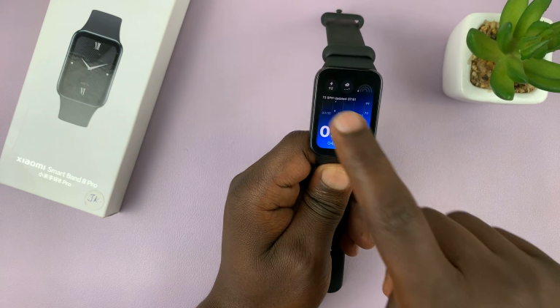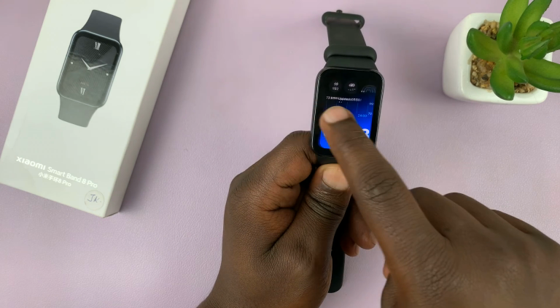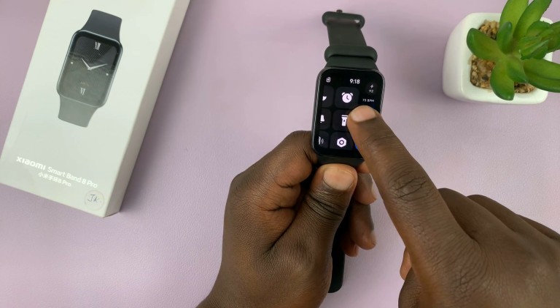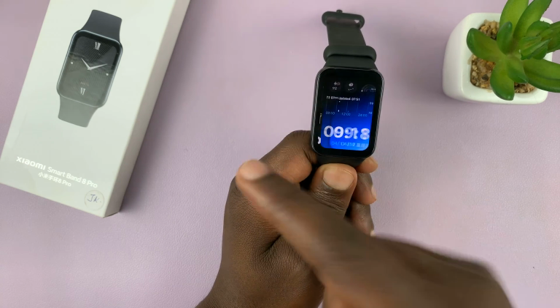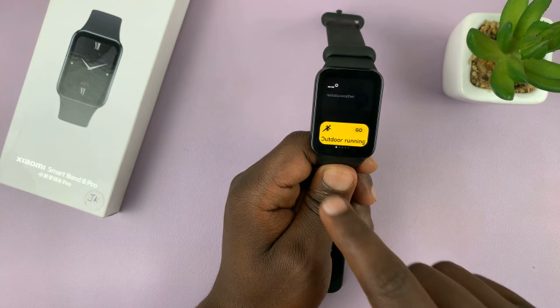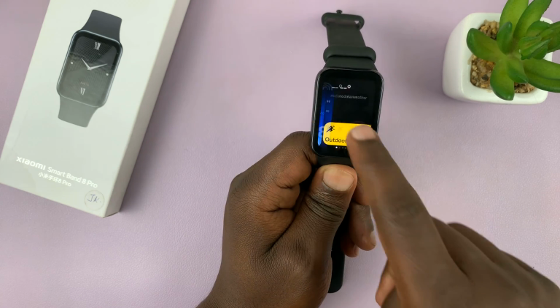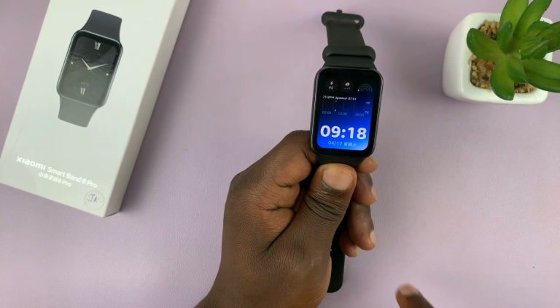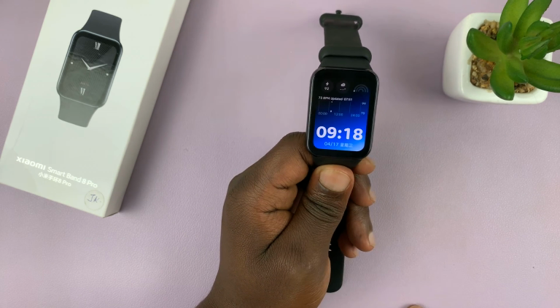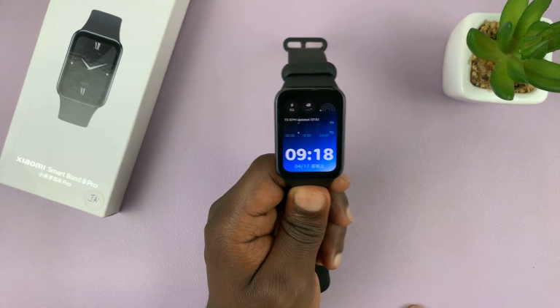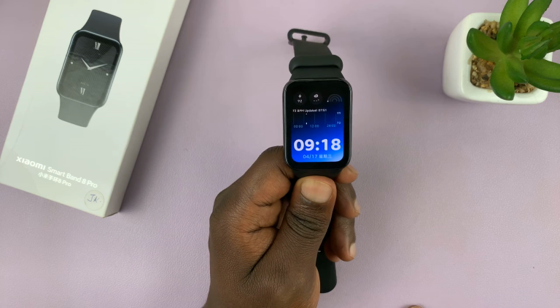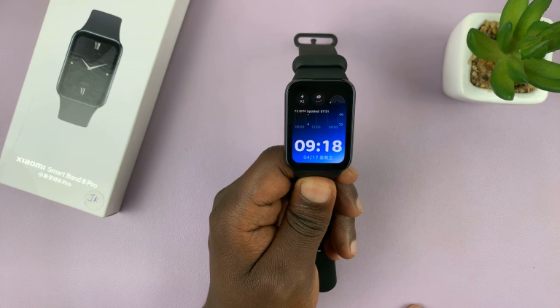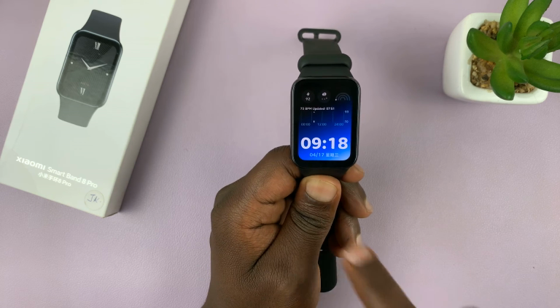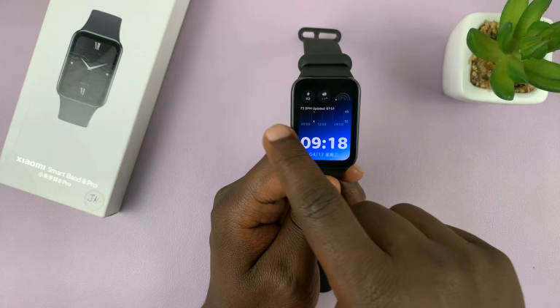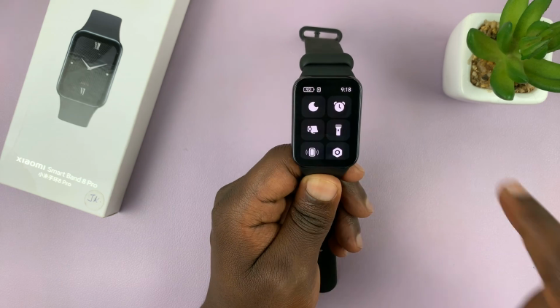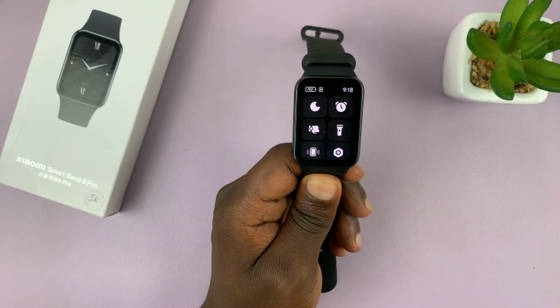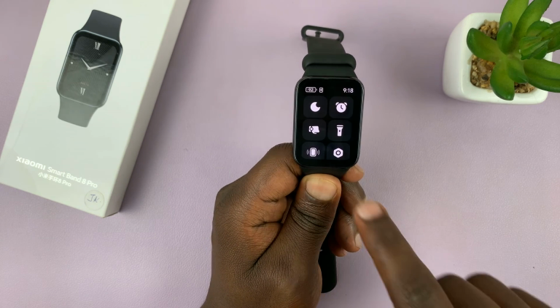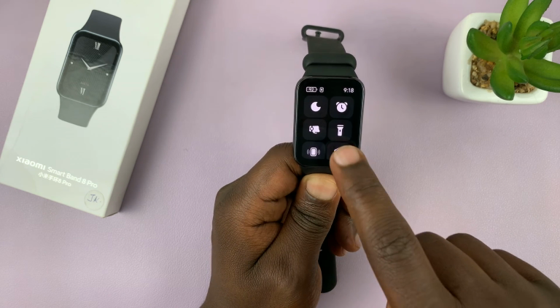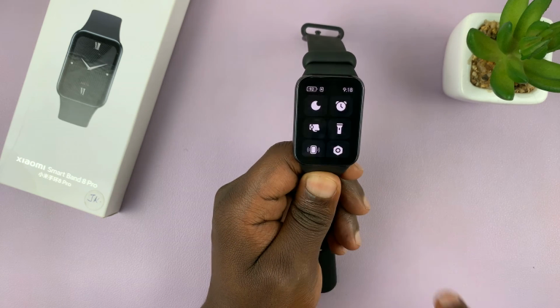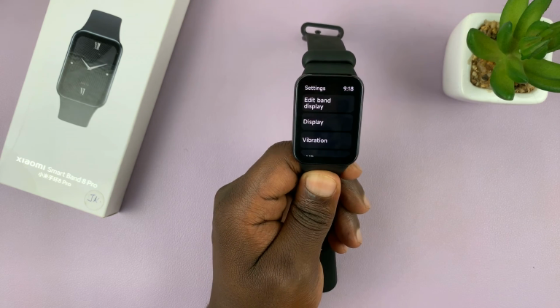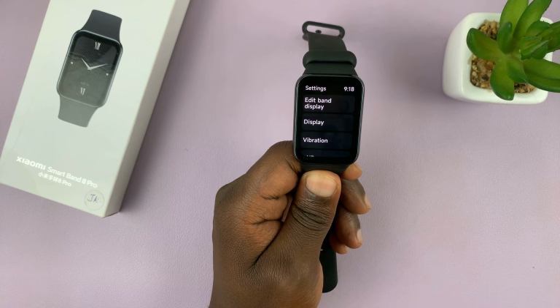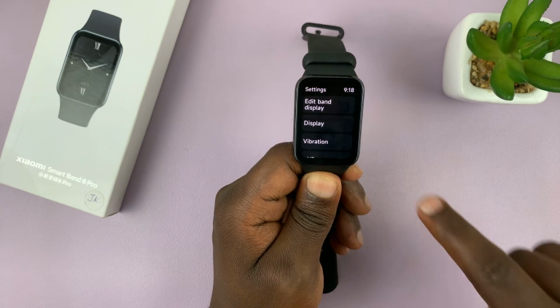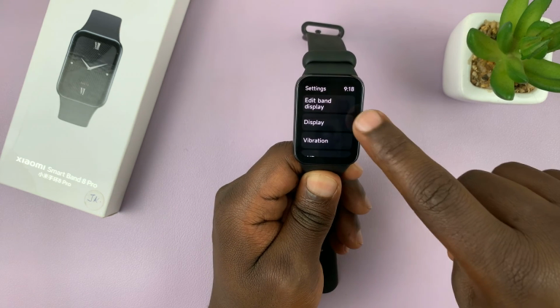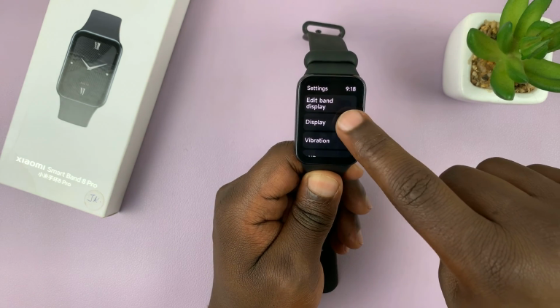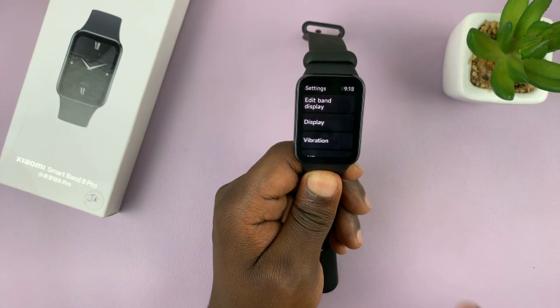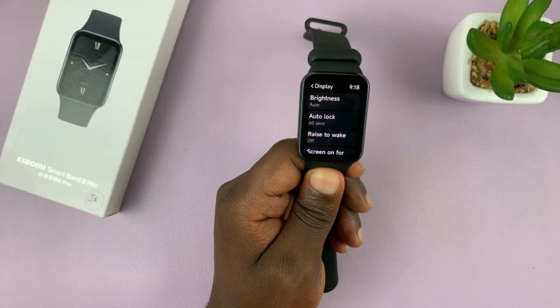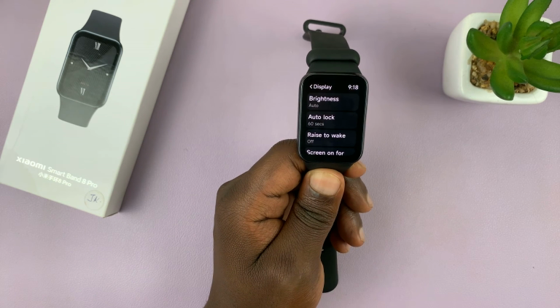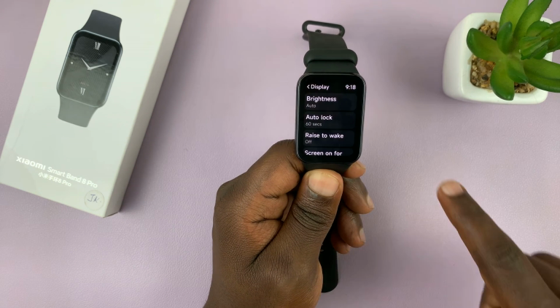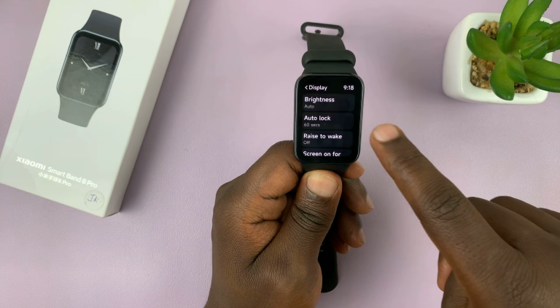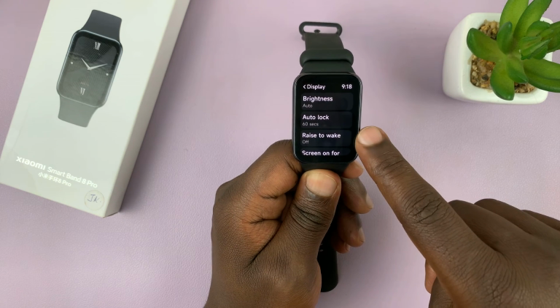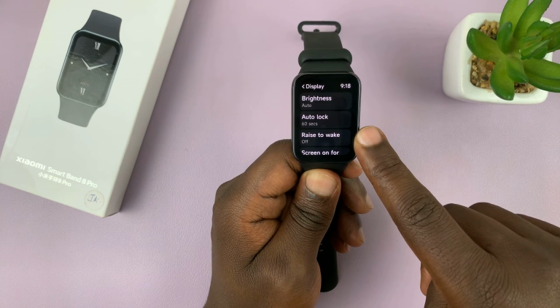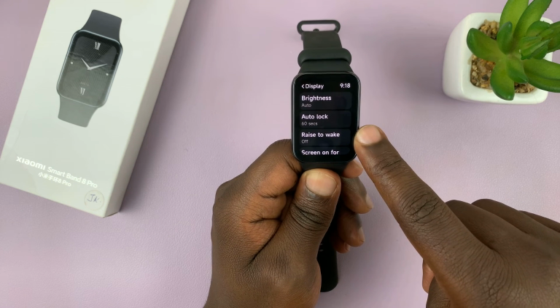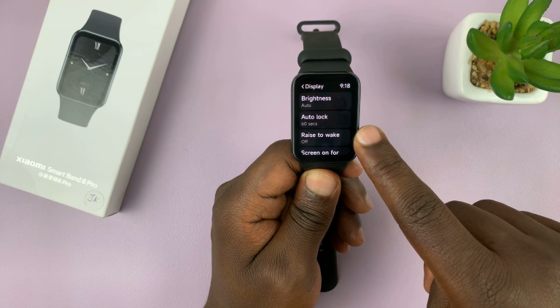So go to settings. The easiest way of going to settings is from the watch face — just swipe right and then tap on the settings icon, then tap on display, and under display you should see raised to wake.